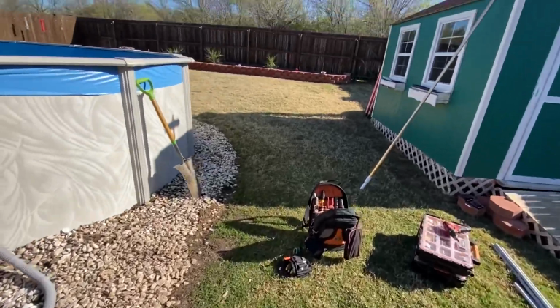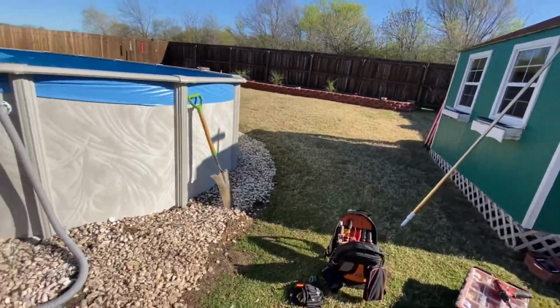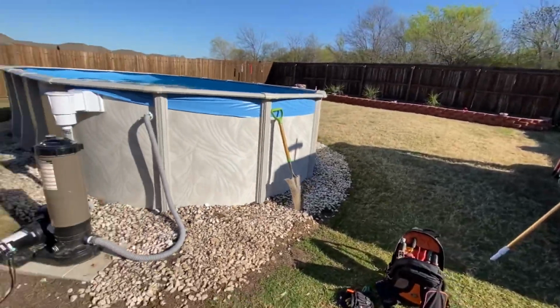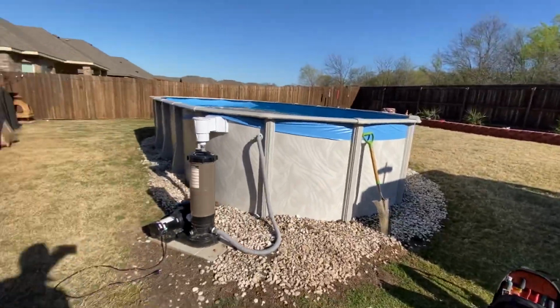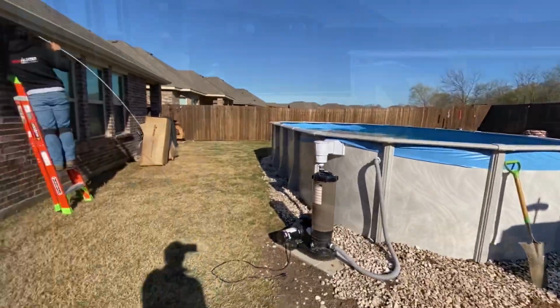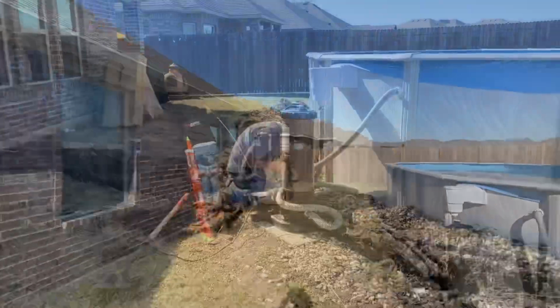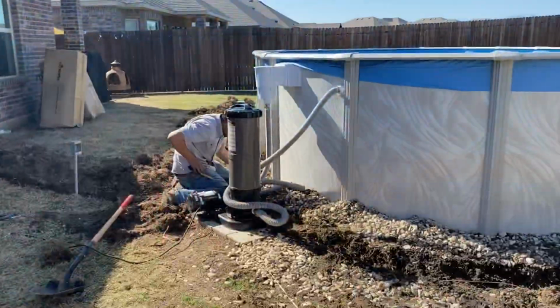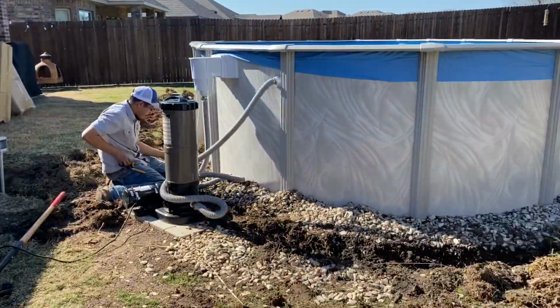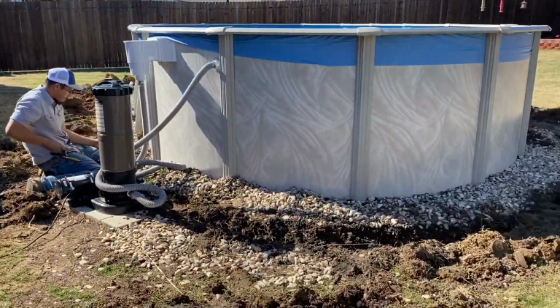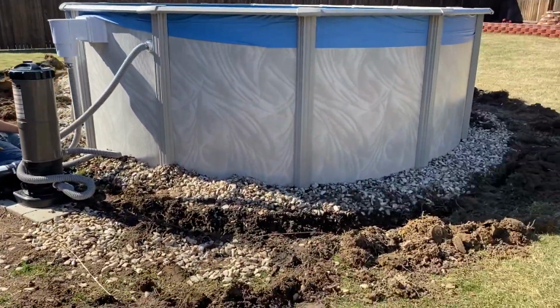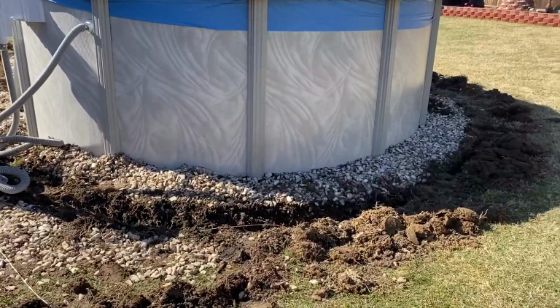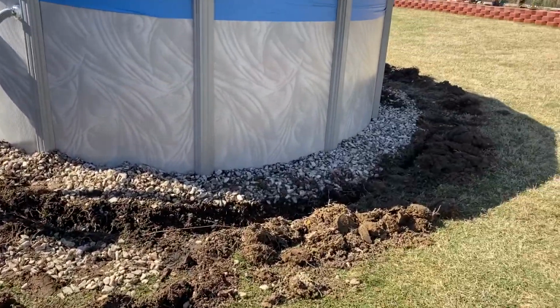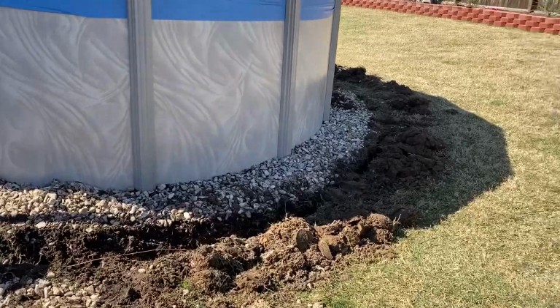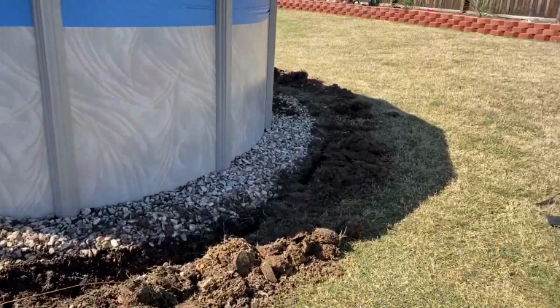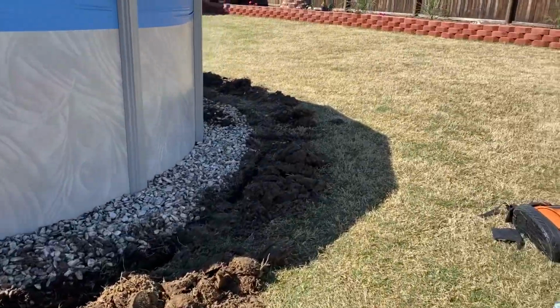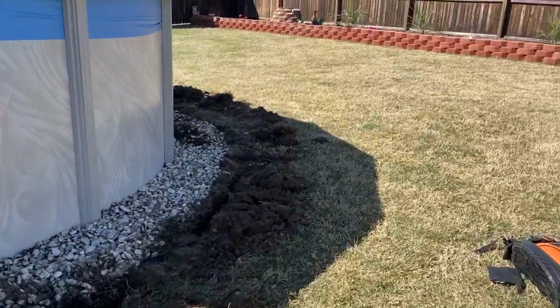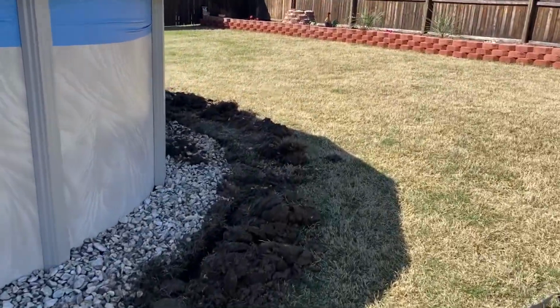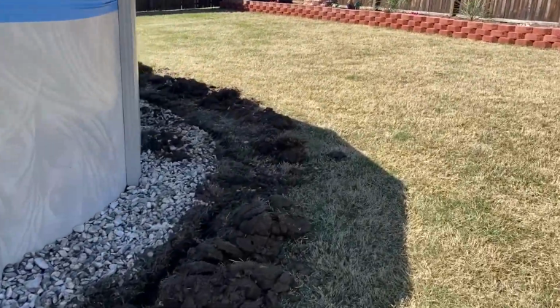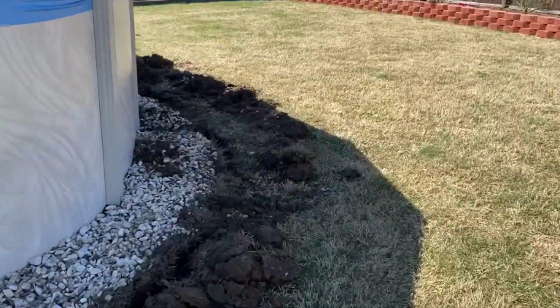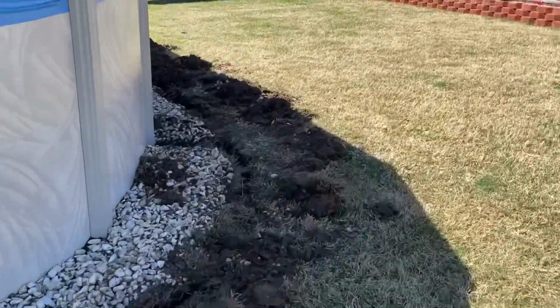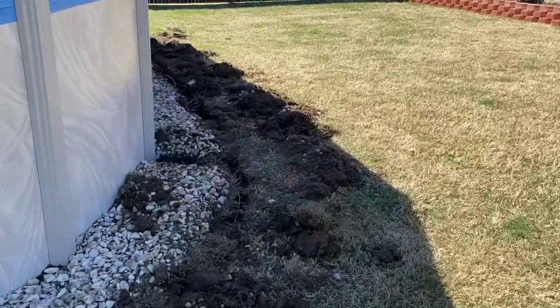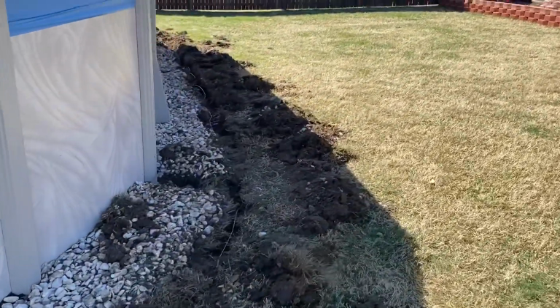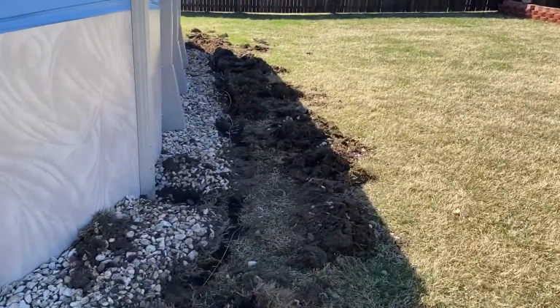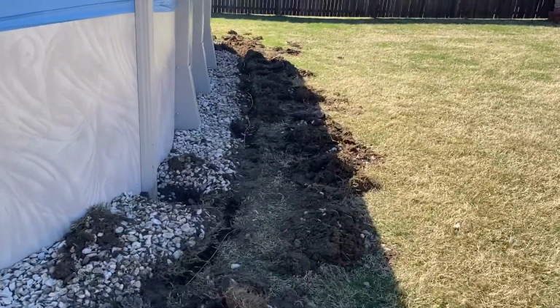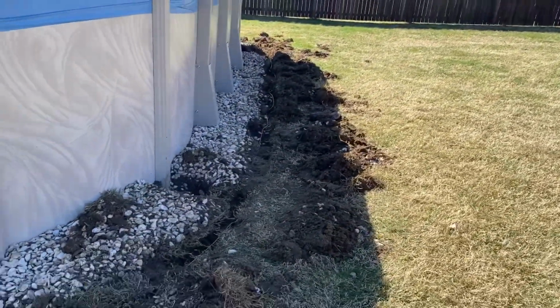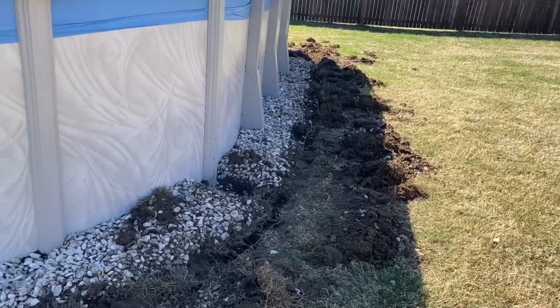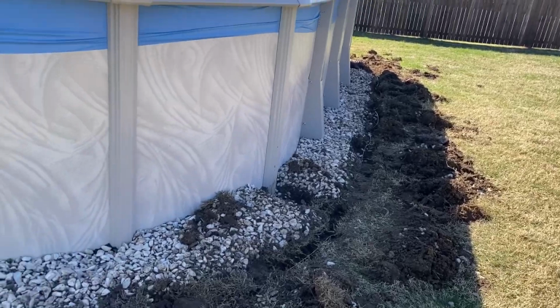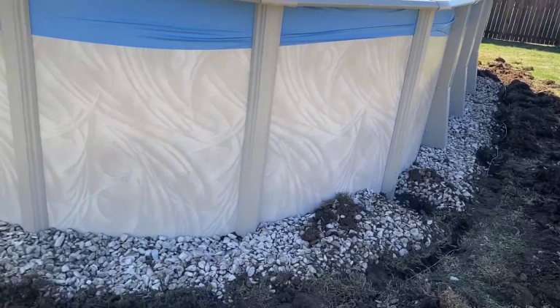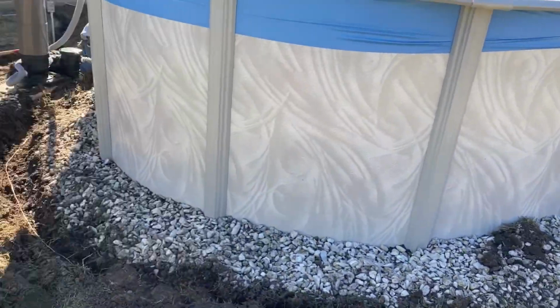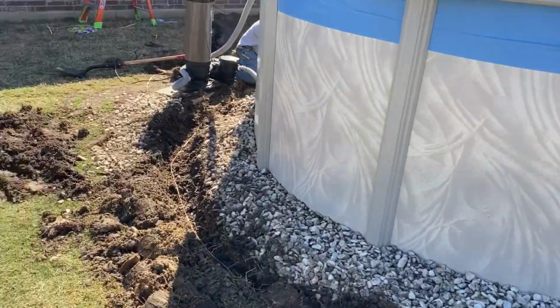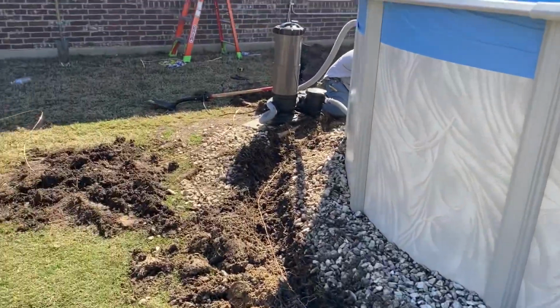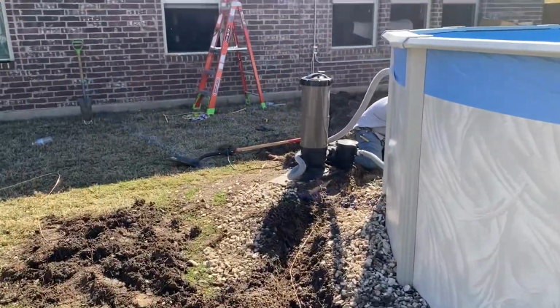We're halfway done — got the ground wire going all the way around. Pretty much almost done now. We just have to bond the four points, but other than that, we should be good.